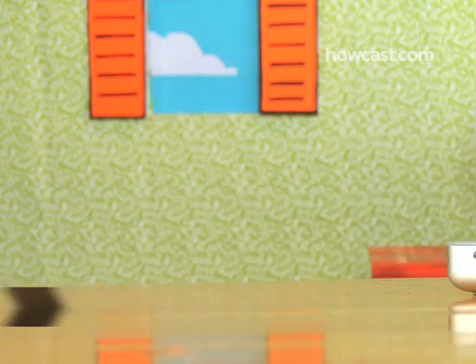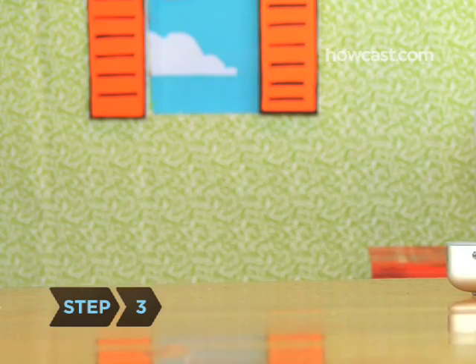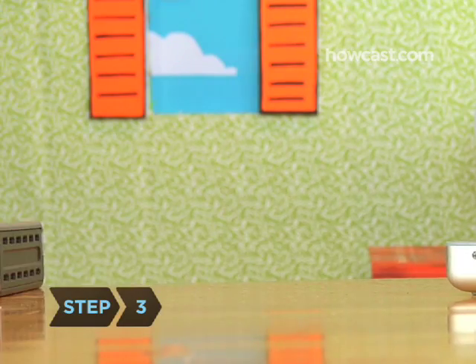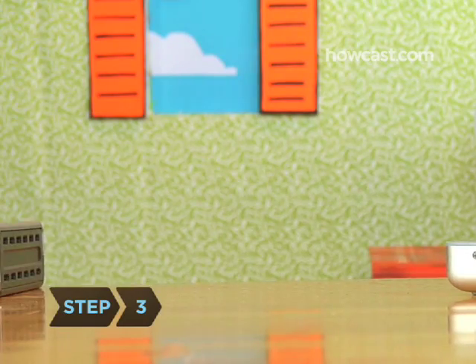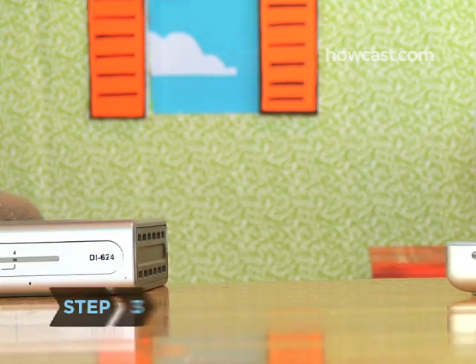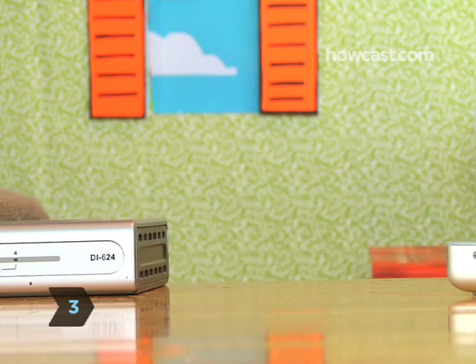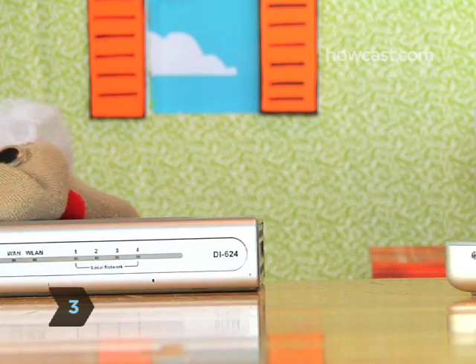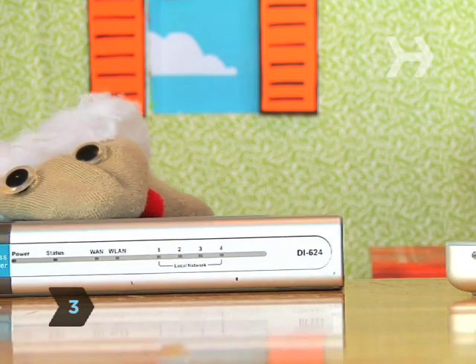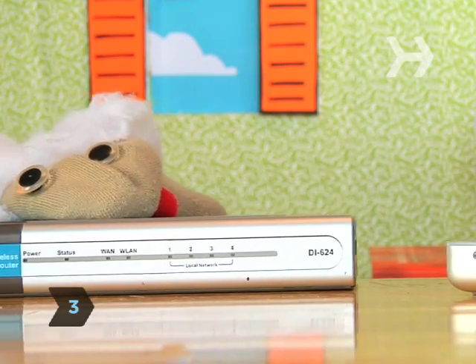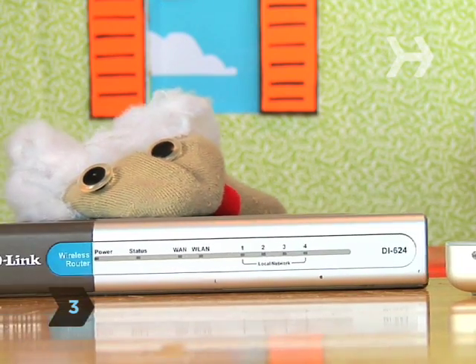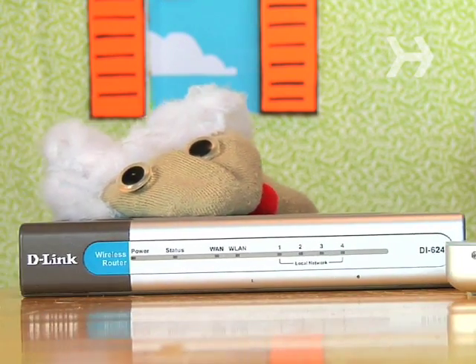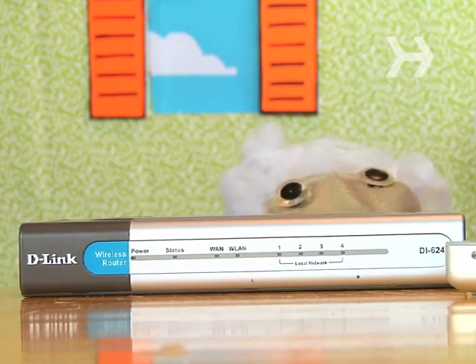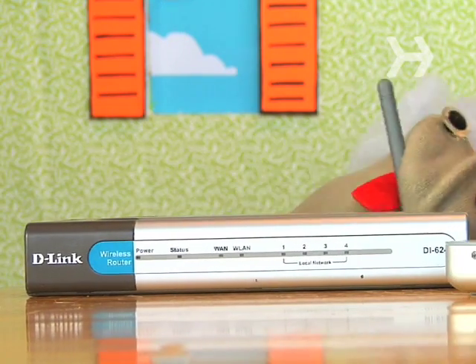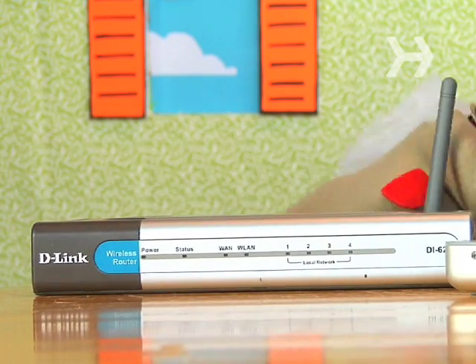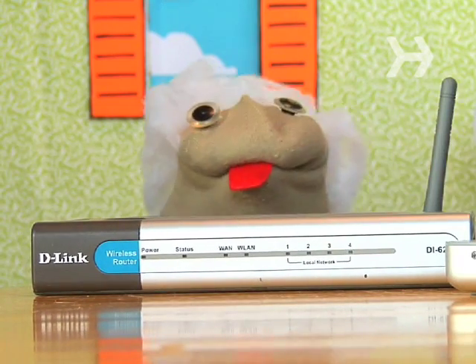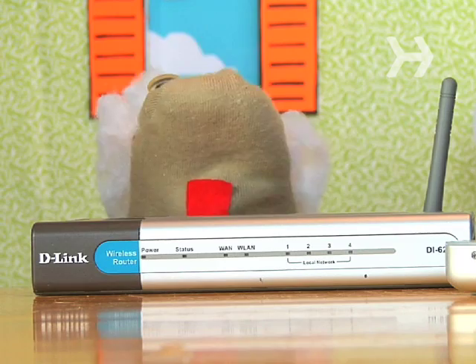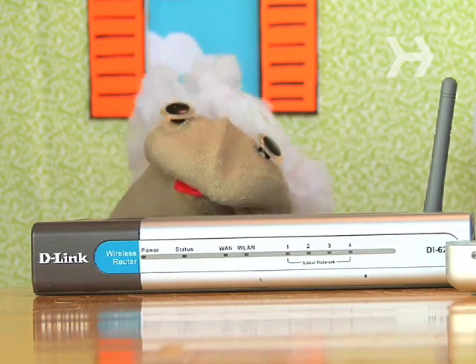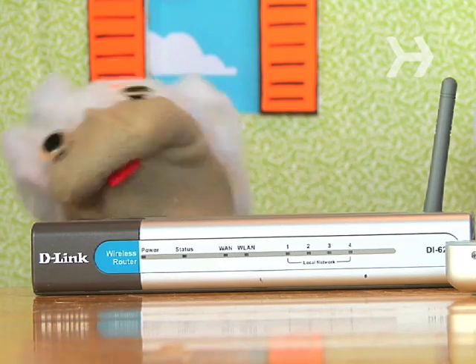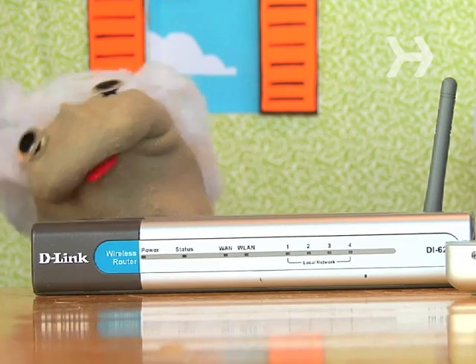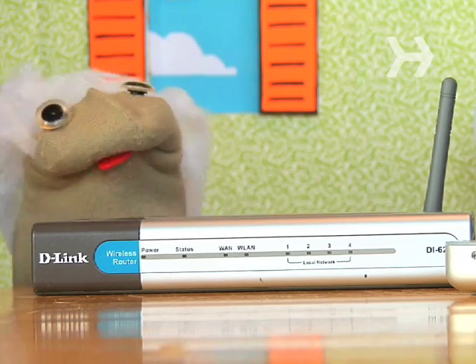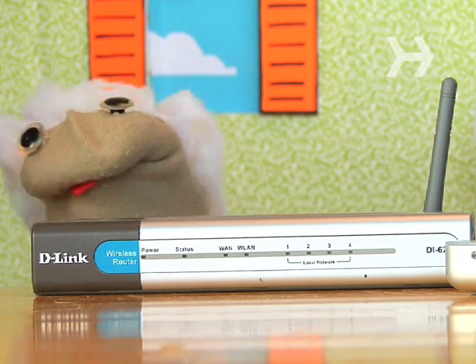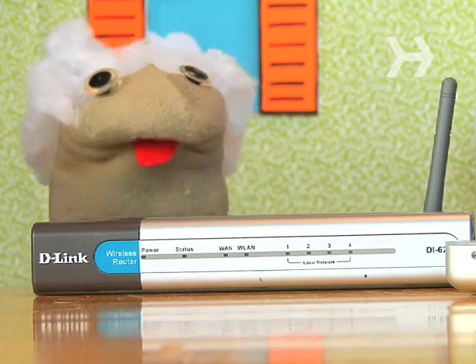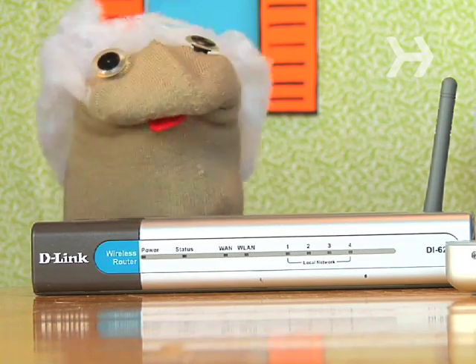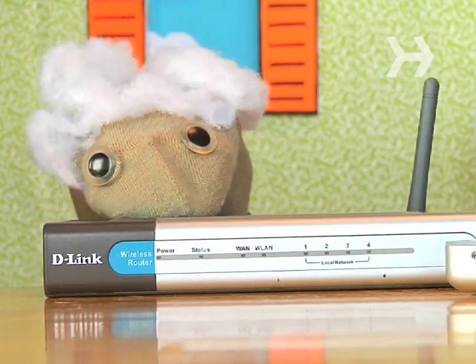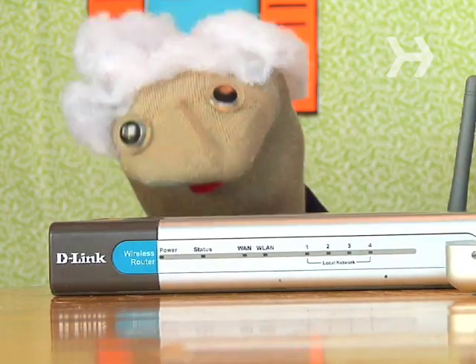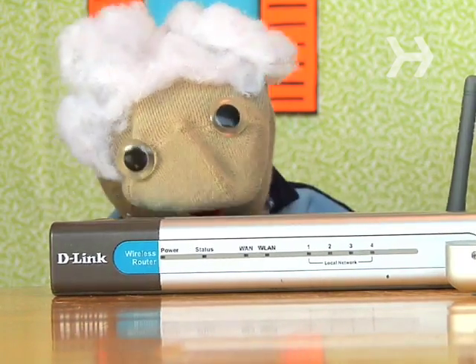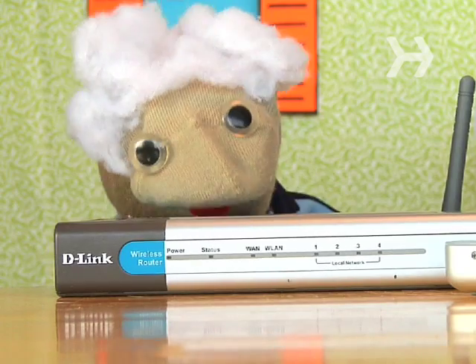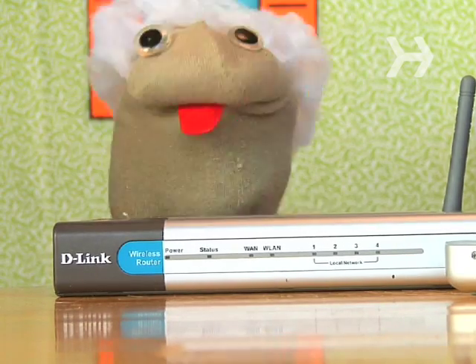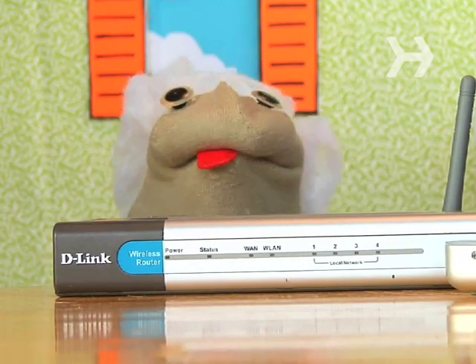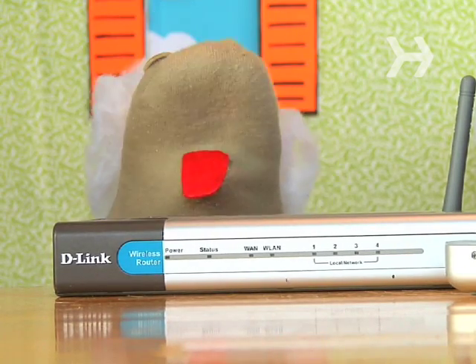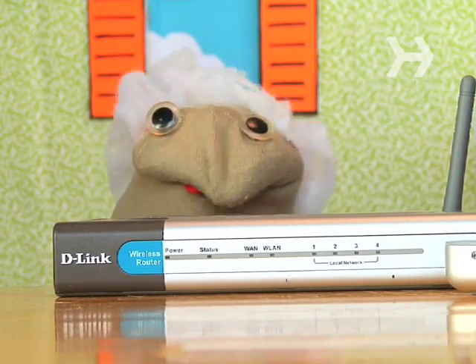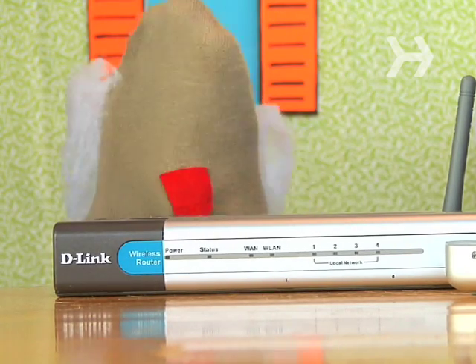Step 3: Buy a wireless router, which allows you to share your modem's connection to the internet over radio waves. A new router will likely broadcast on the latest, fastest standard, but if your computer or wireless card is older, make sure it's compatible with your router.